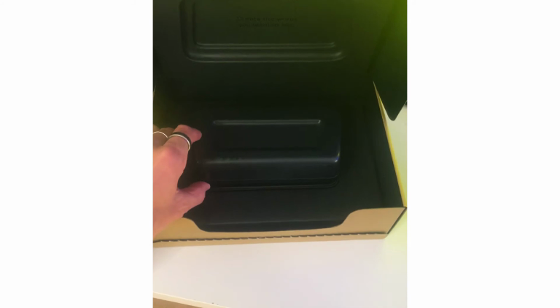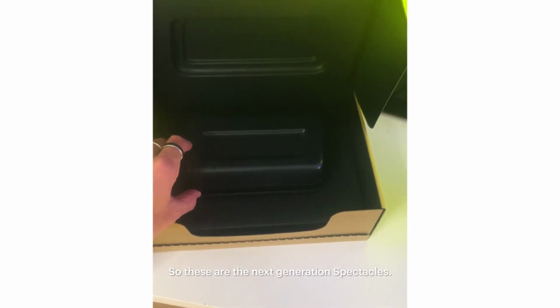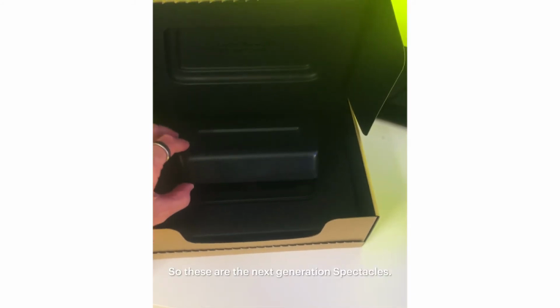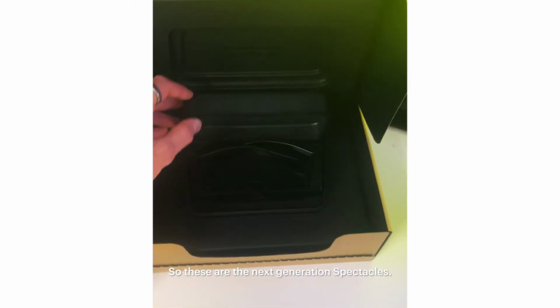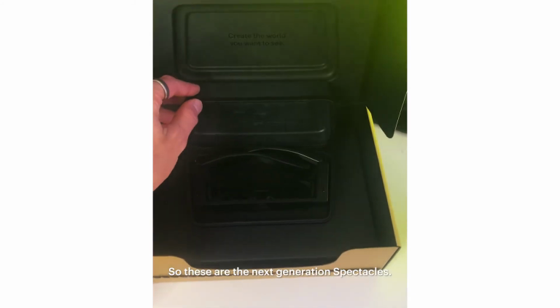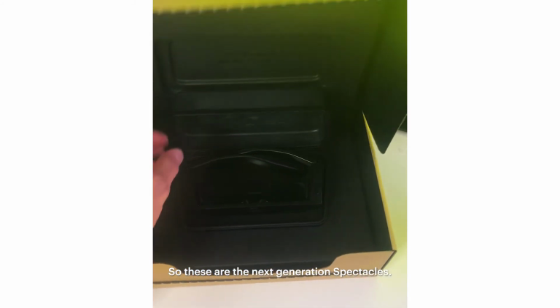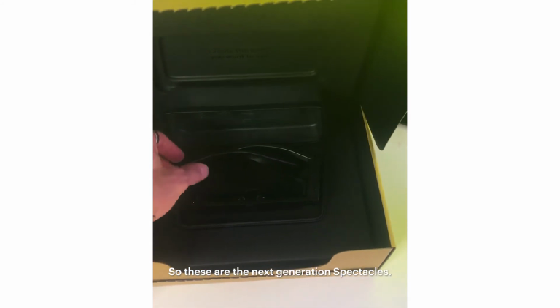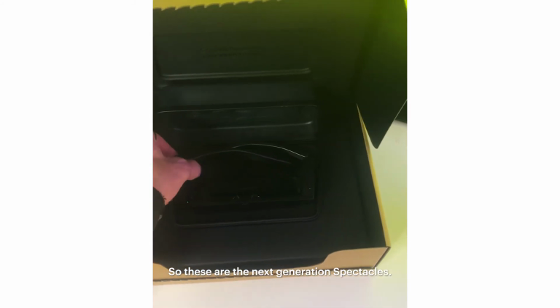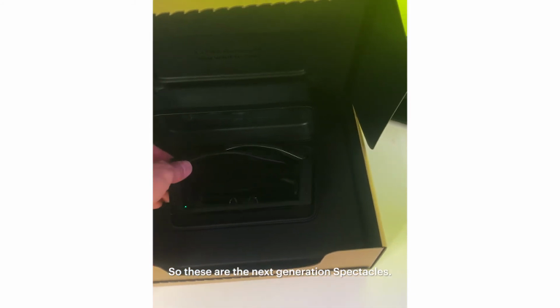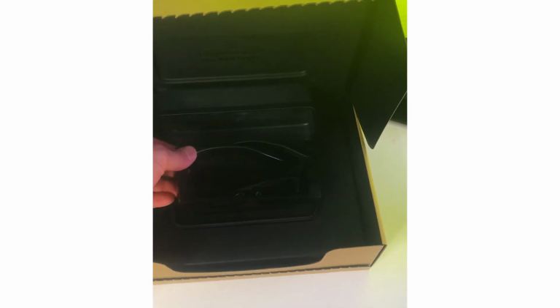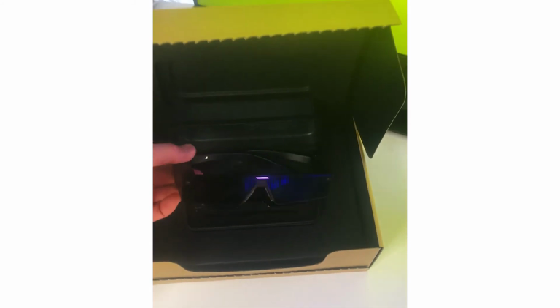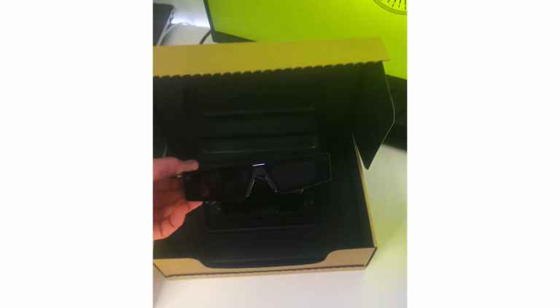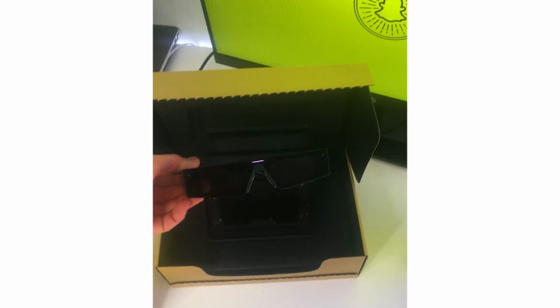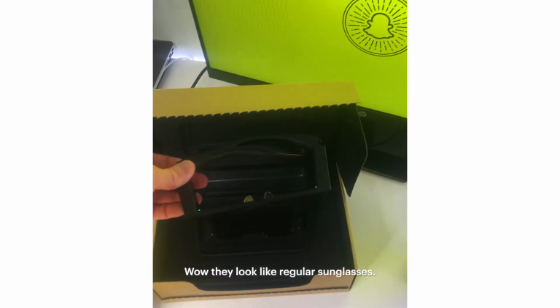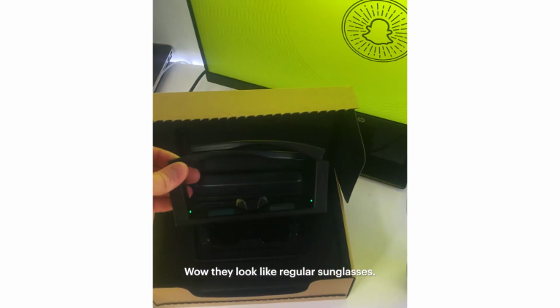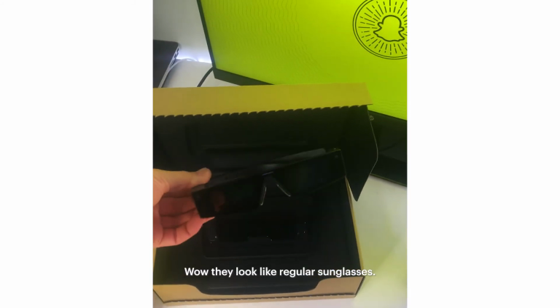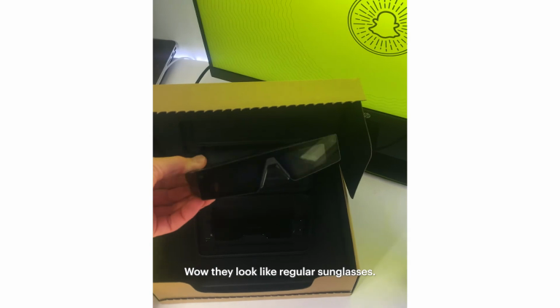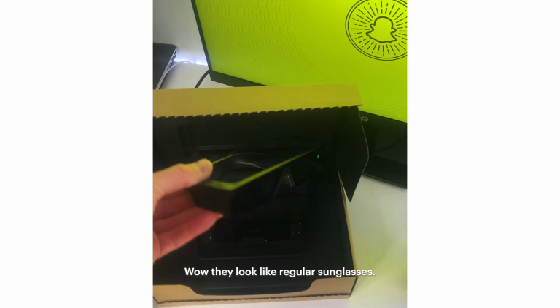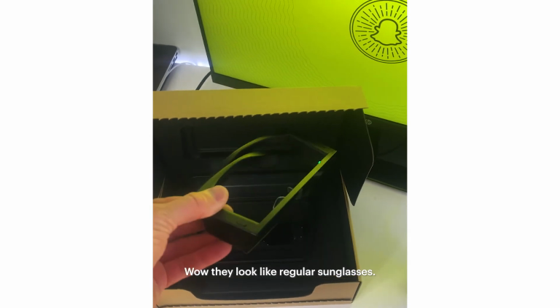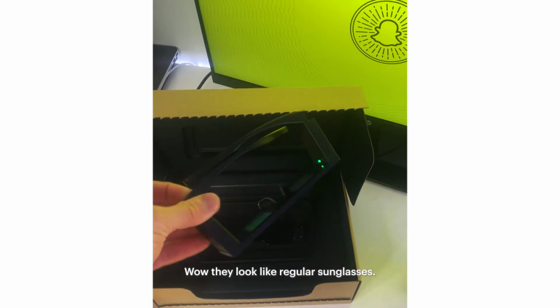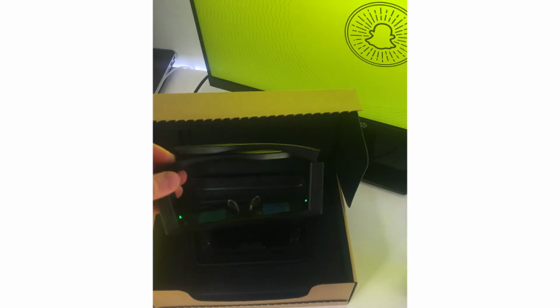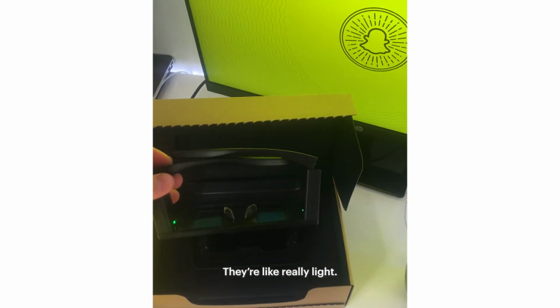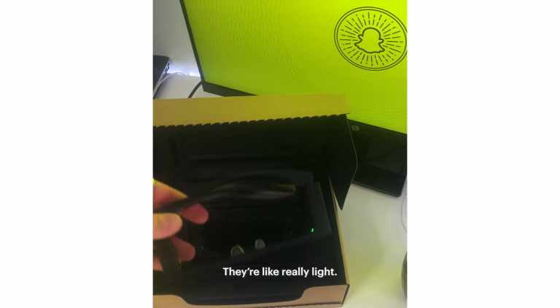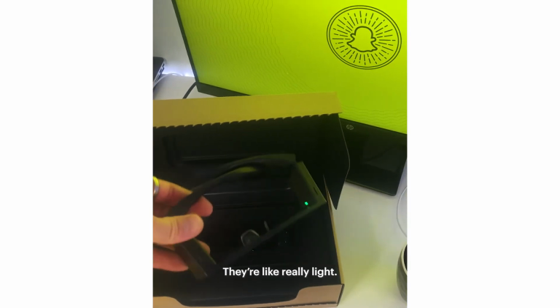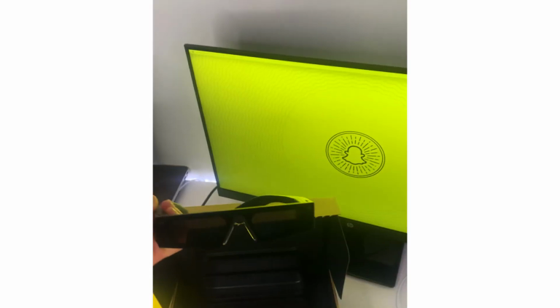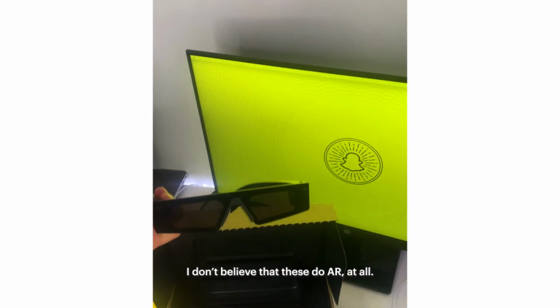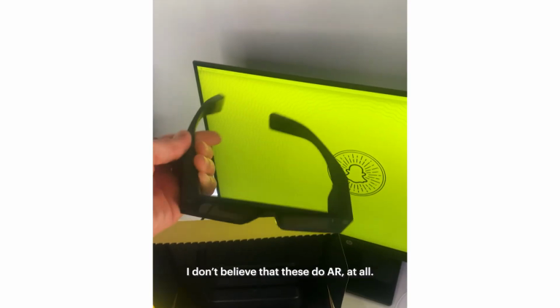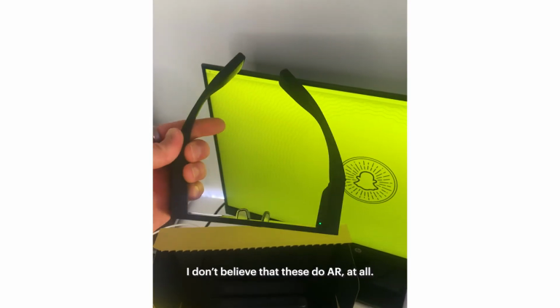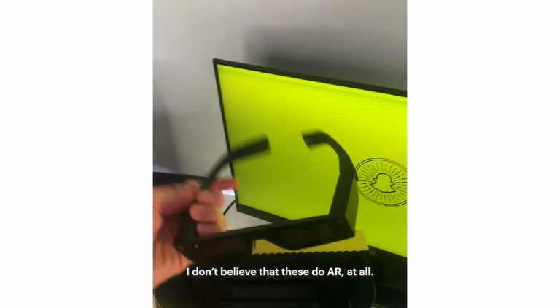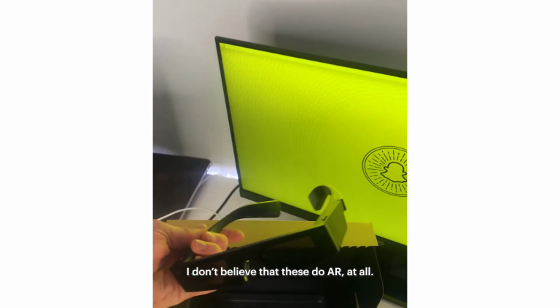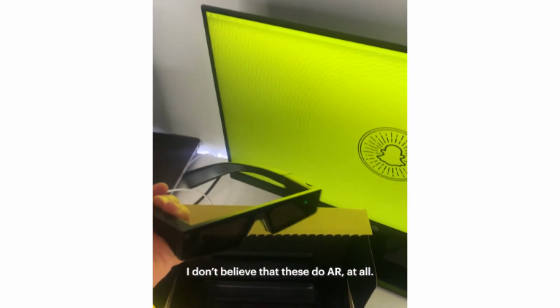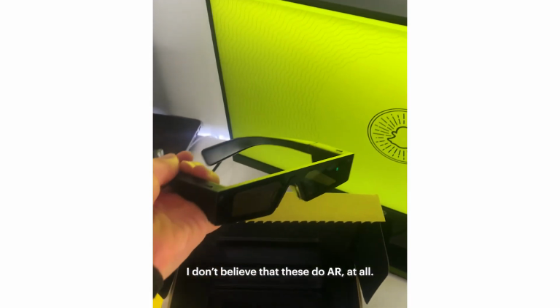So these are the next generation of spectacles. Wow, they look like regular sunglasses. They're like really white. I don't believe that these do AR at all.